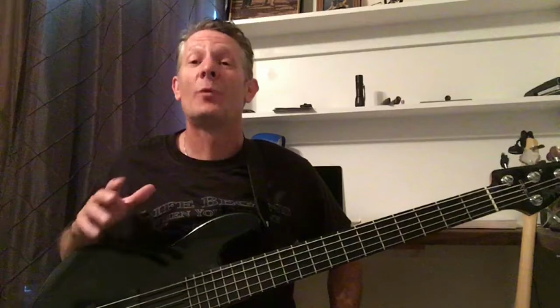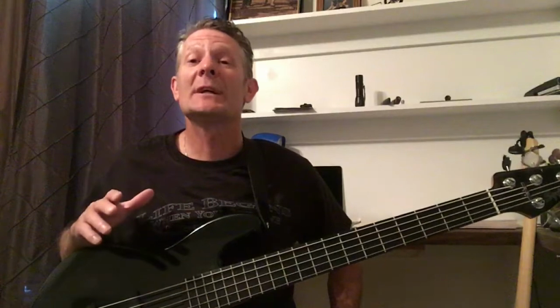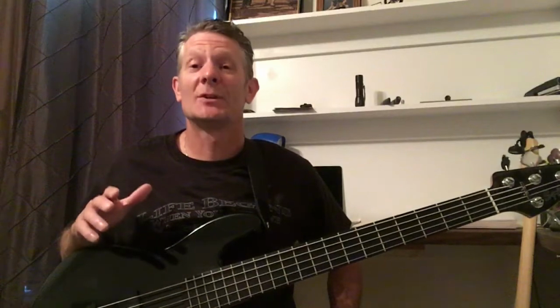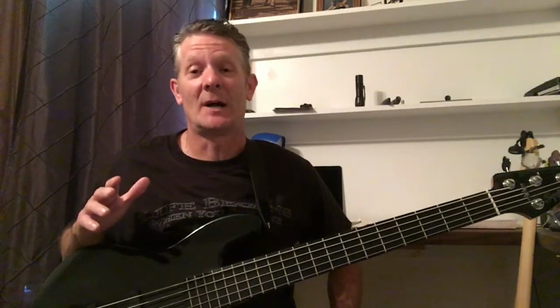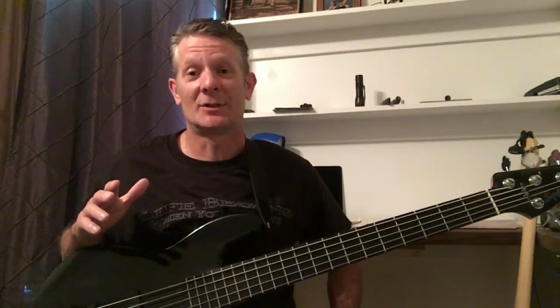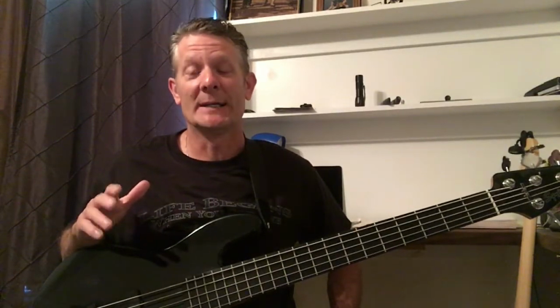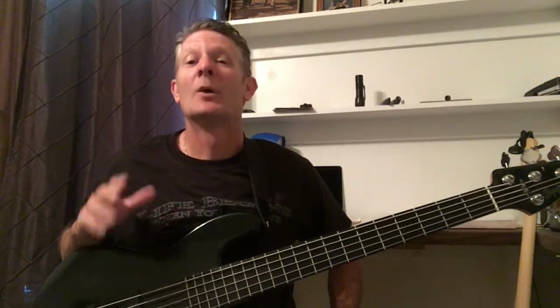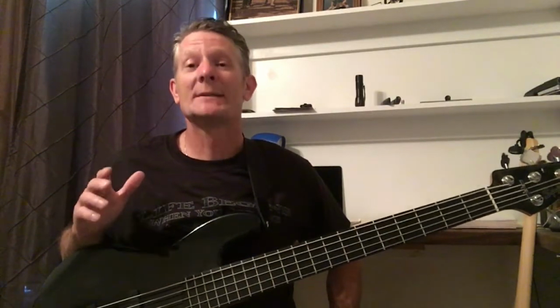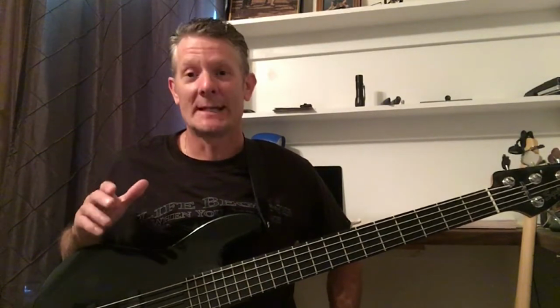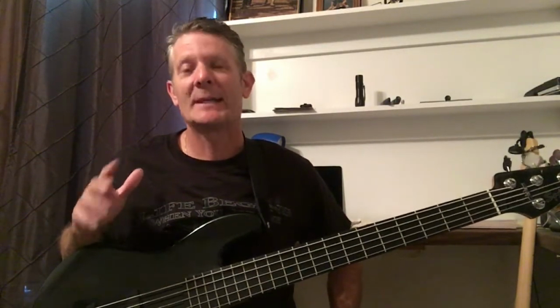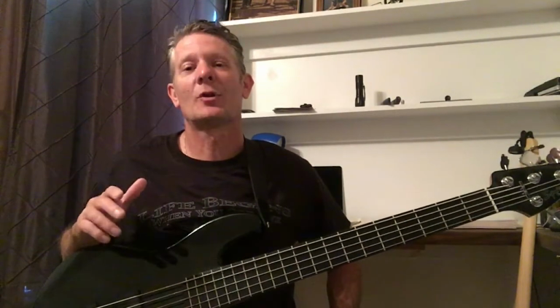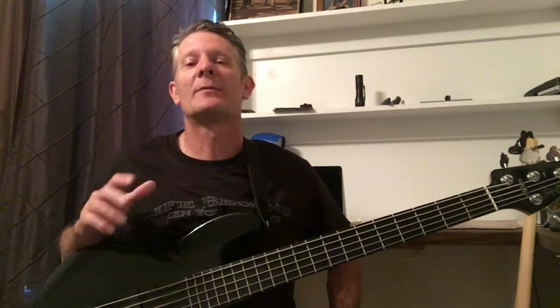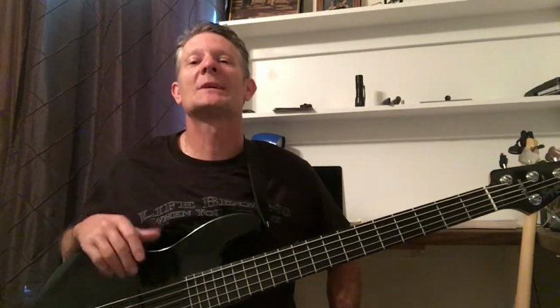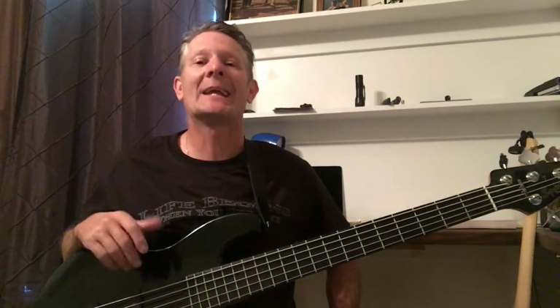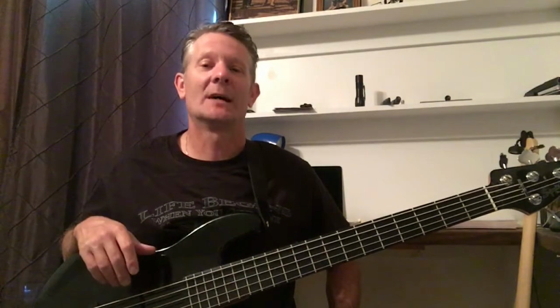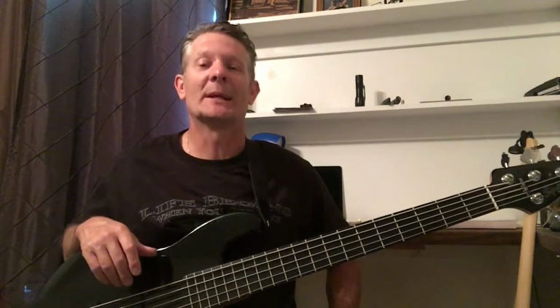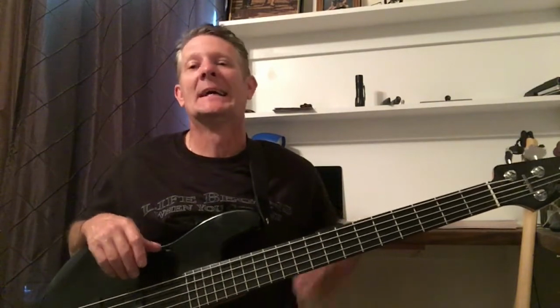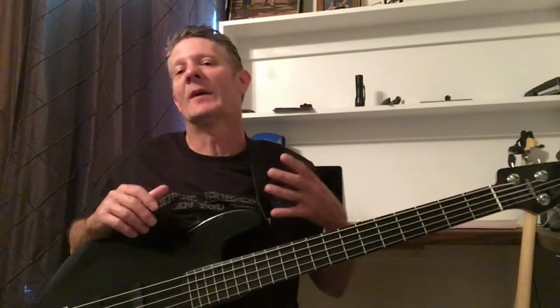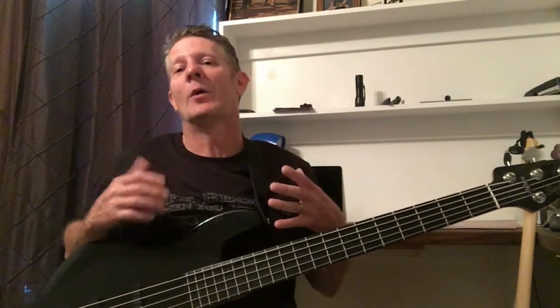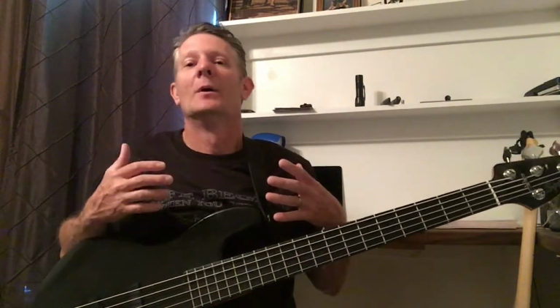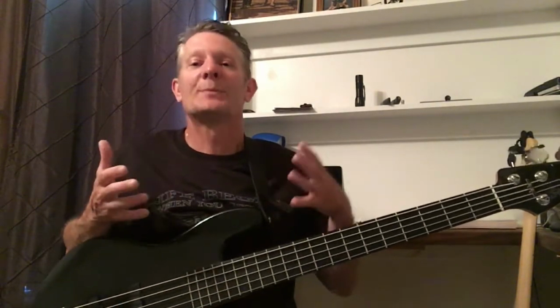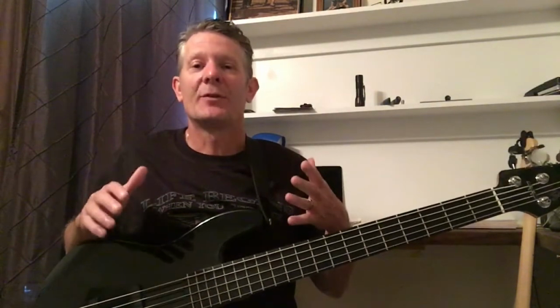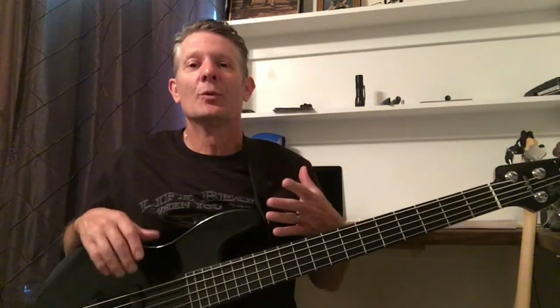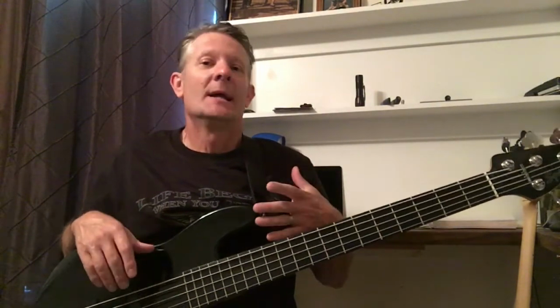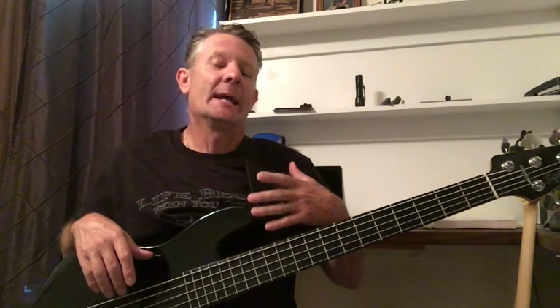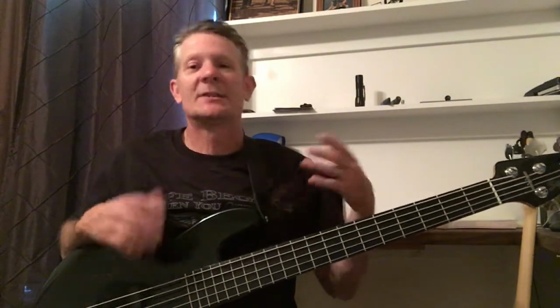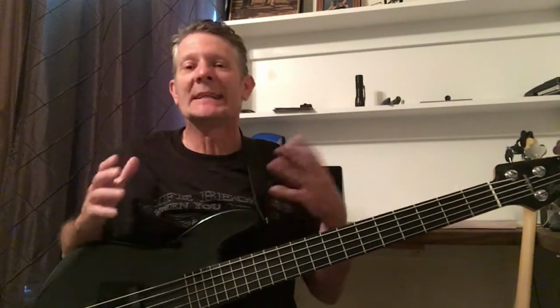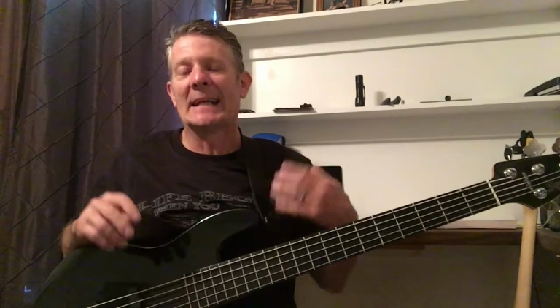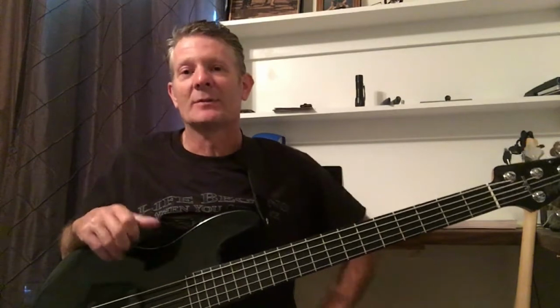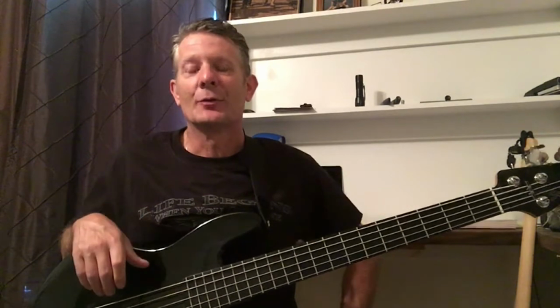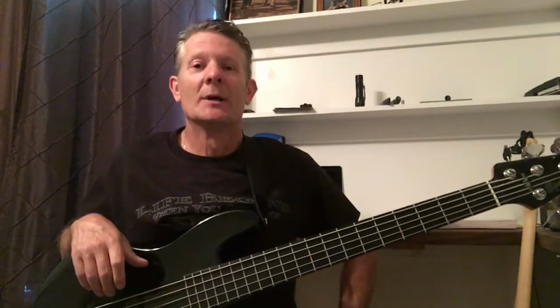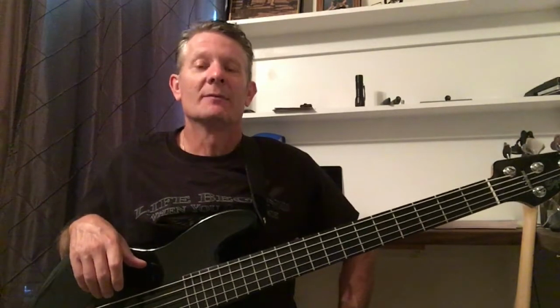Four string versus five string bass — what's the deal? Today we're going to talk about the four string and the five string bass and find out what's best for you, and just the ins and outs of the two differences.